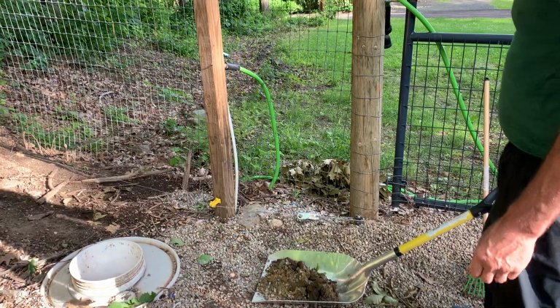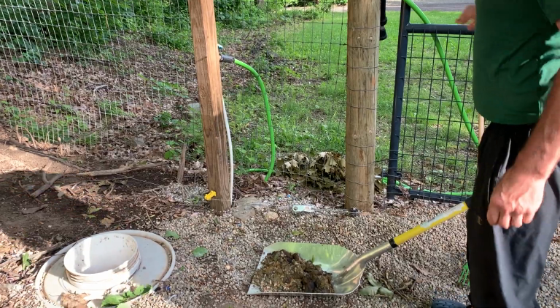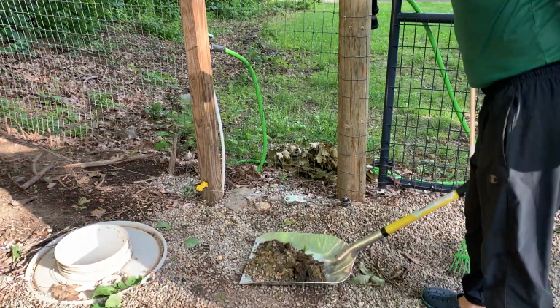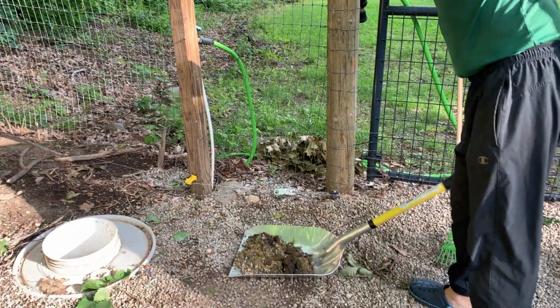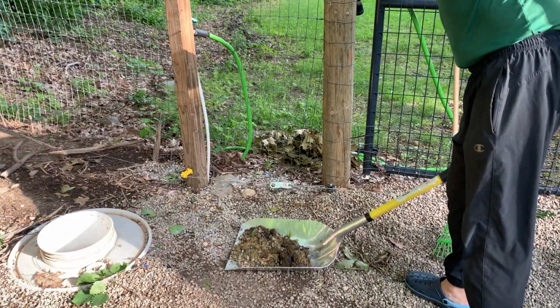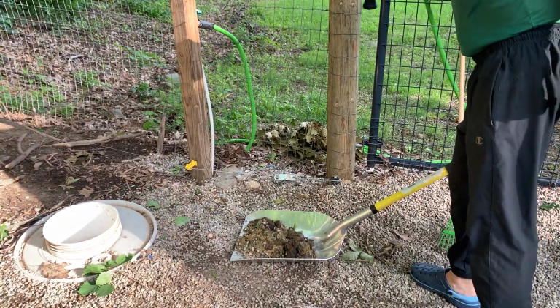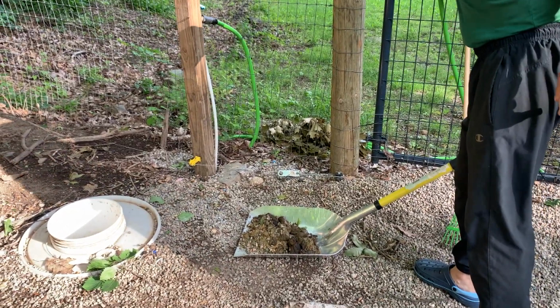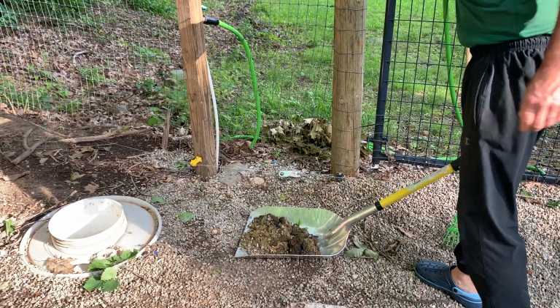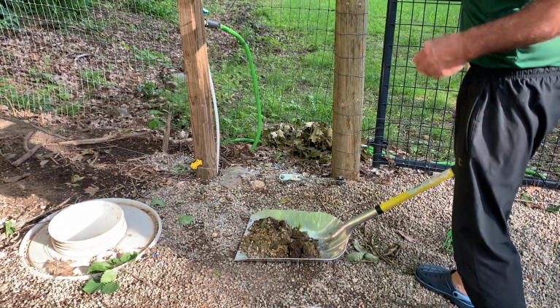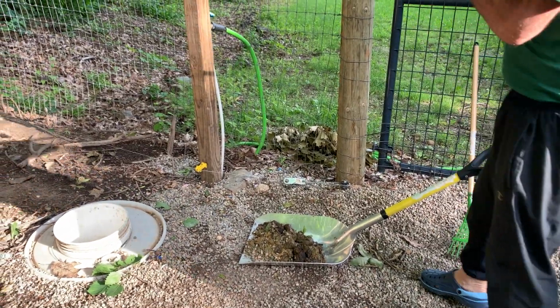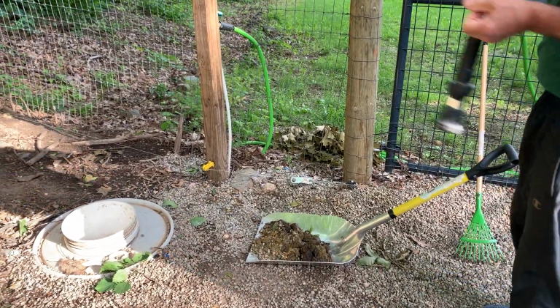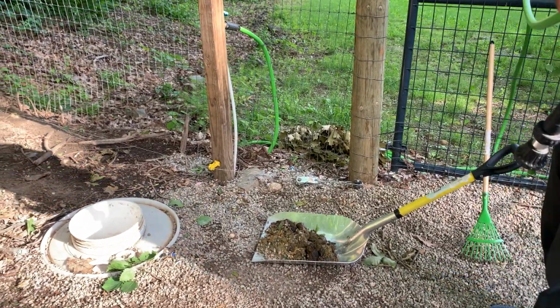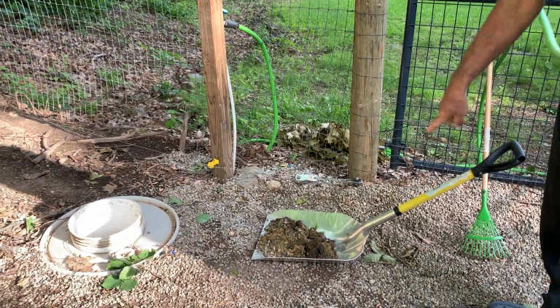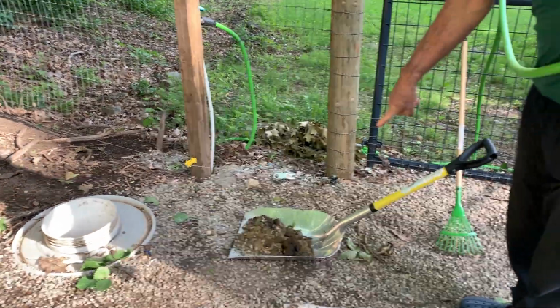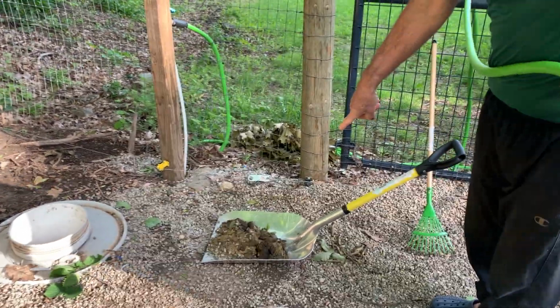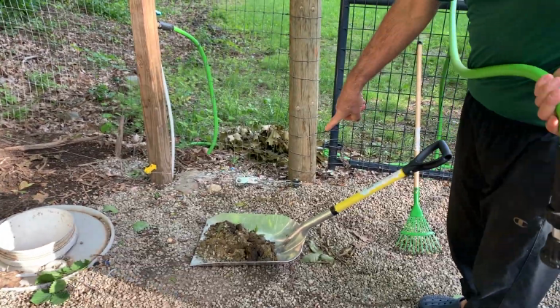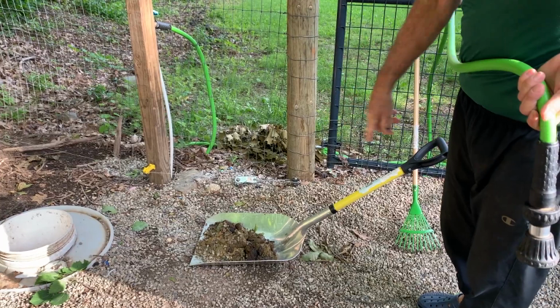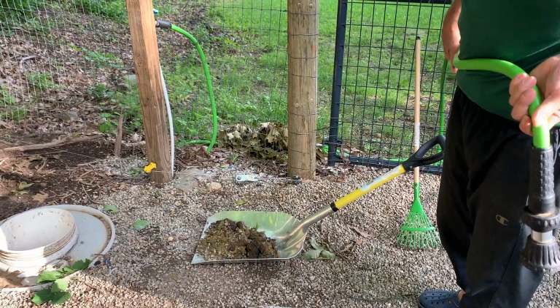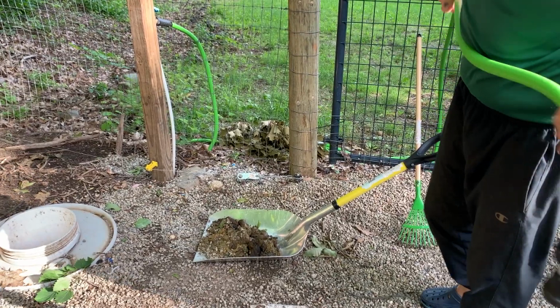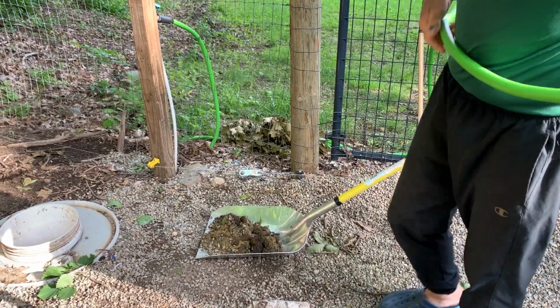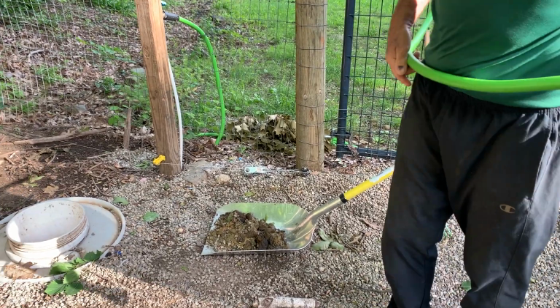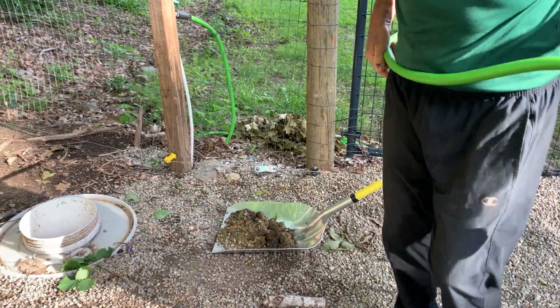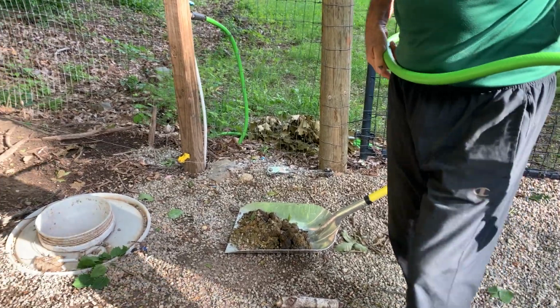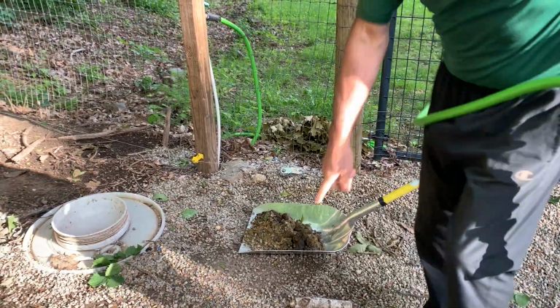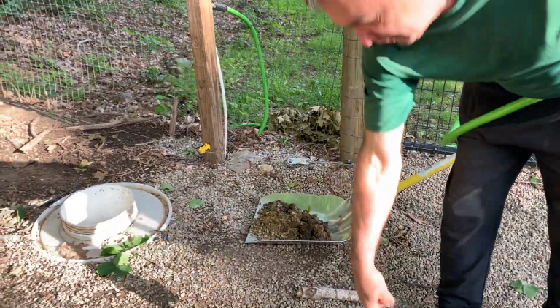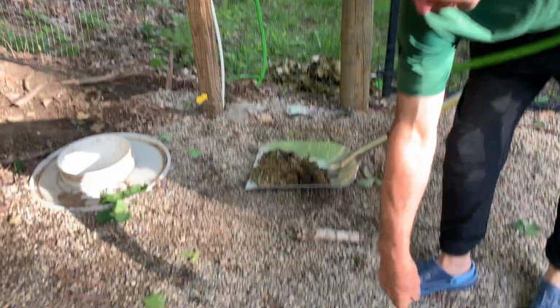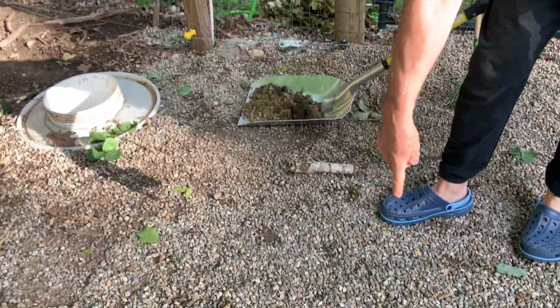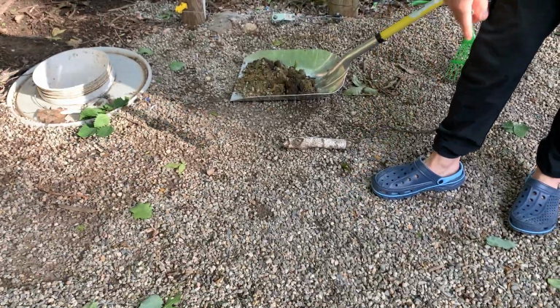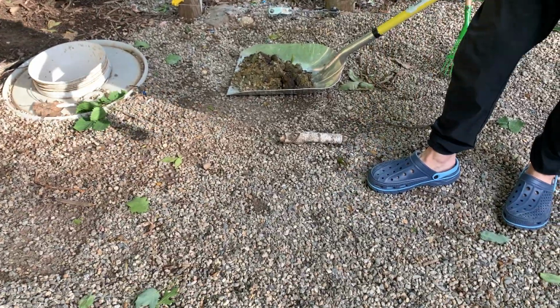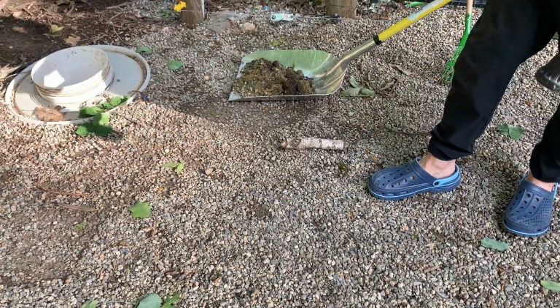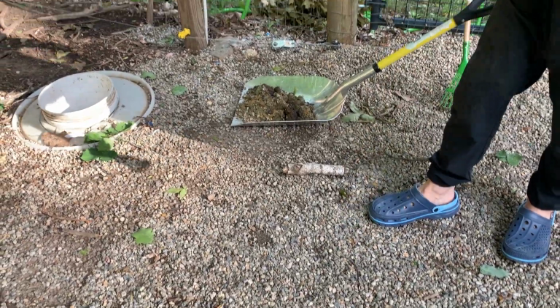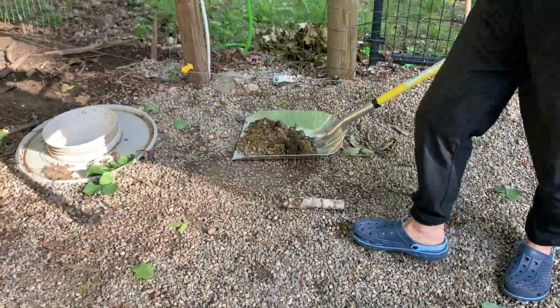You've heard about this septic system. Every day, this is what I get for poop. It's mixed with gravel, and that's kind of an issue.